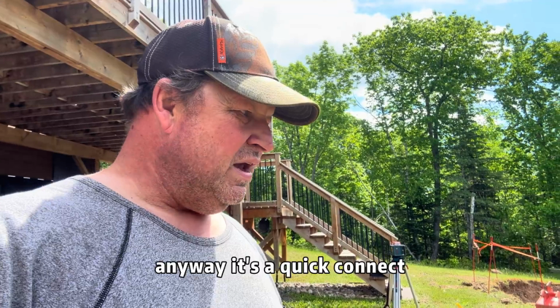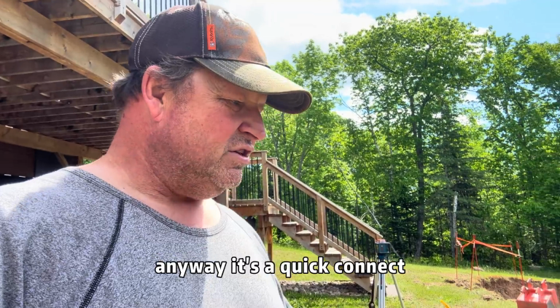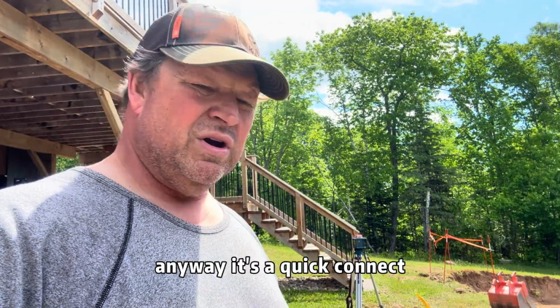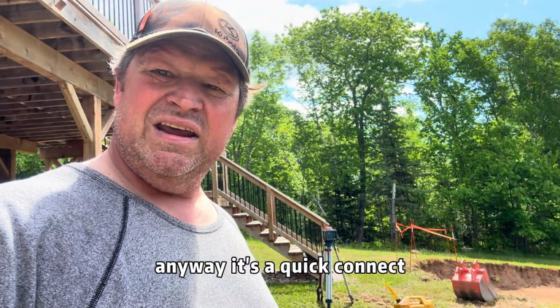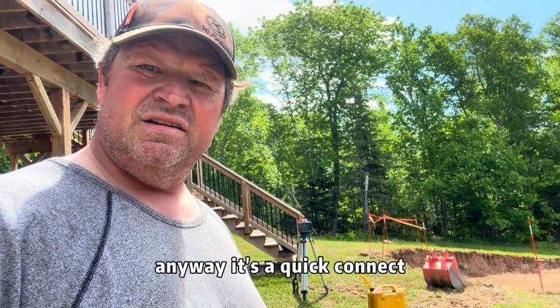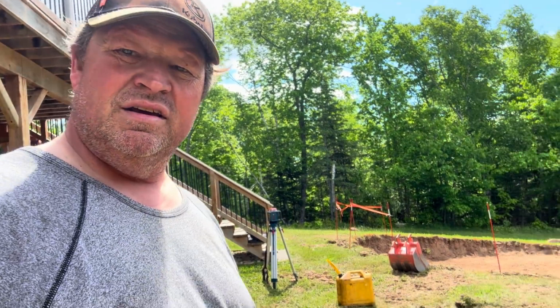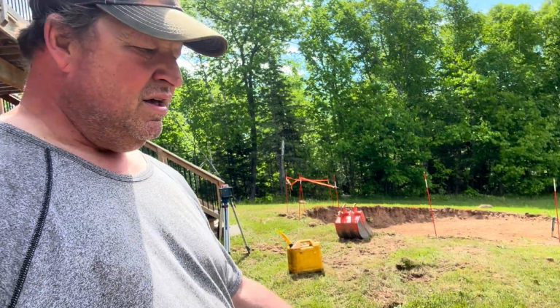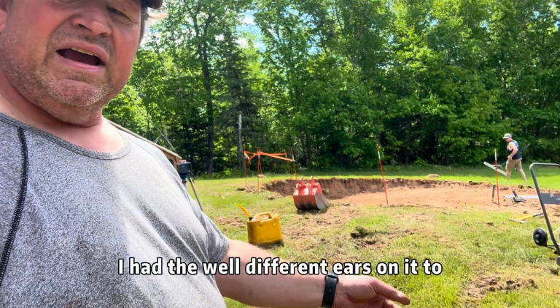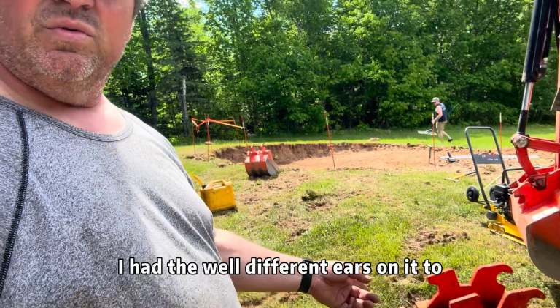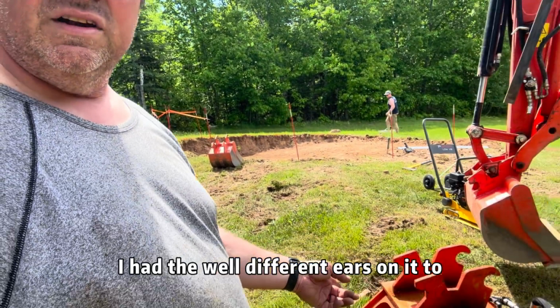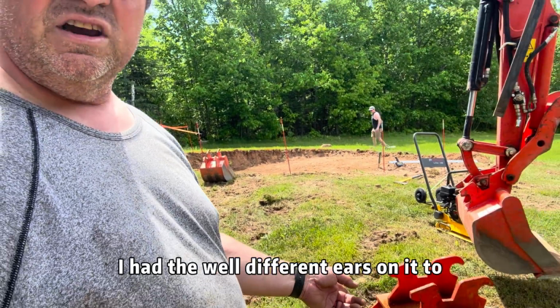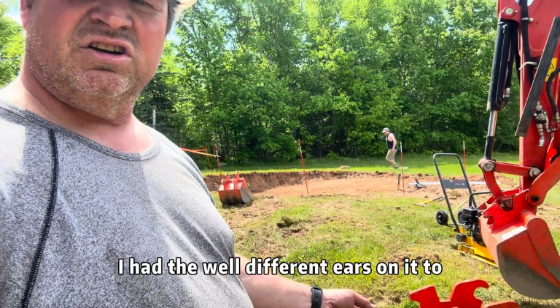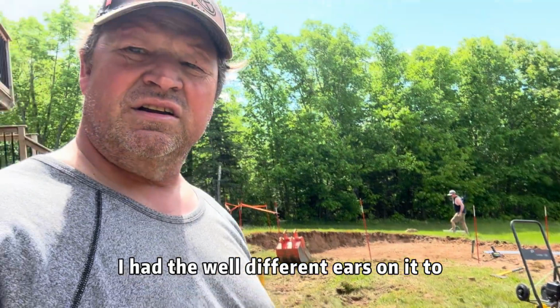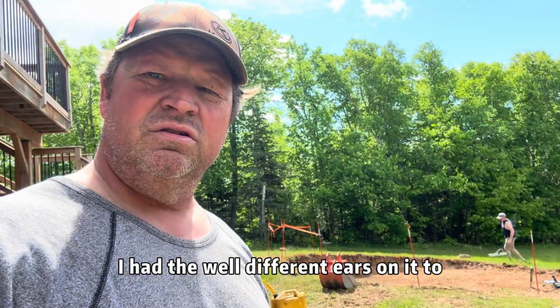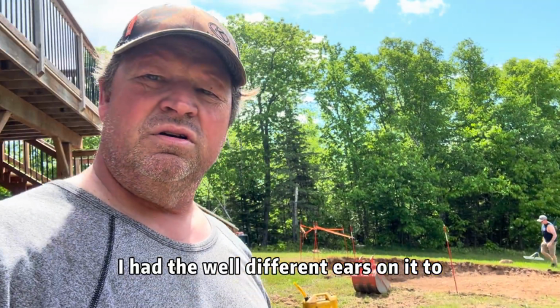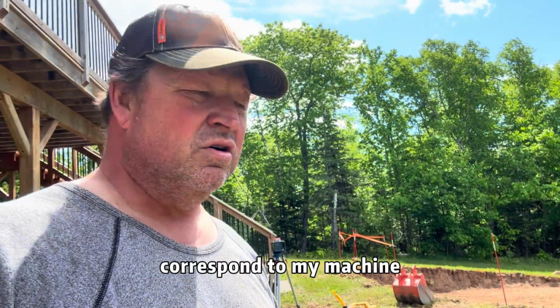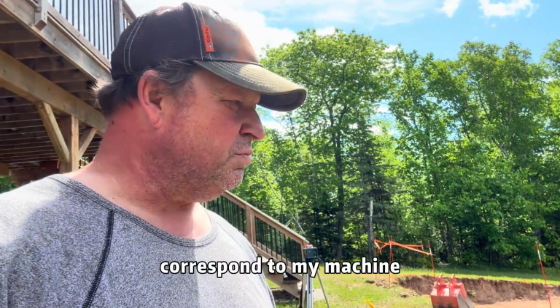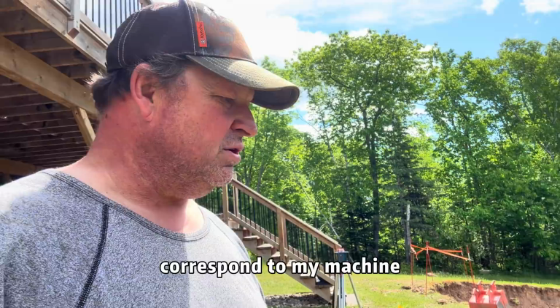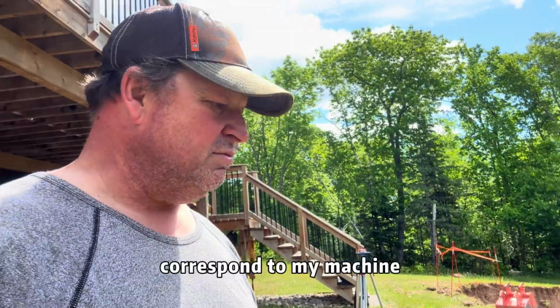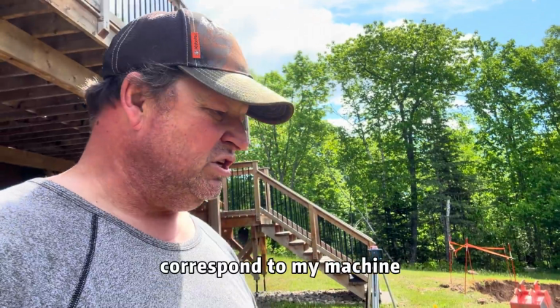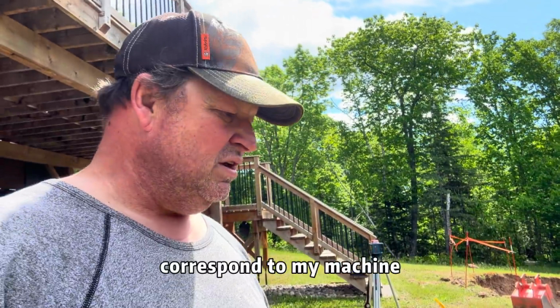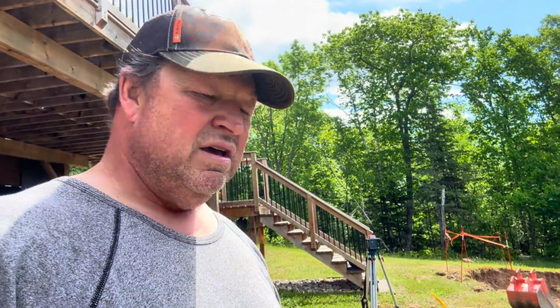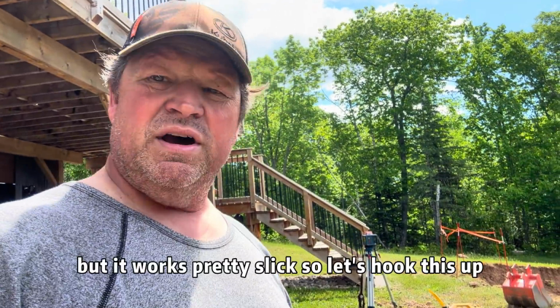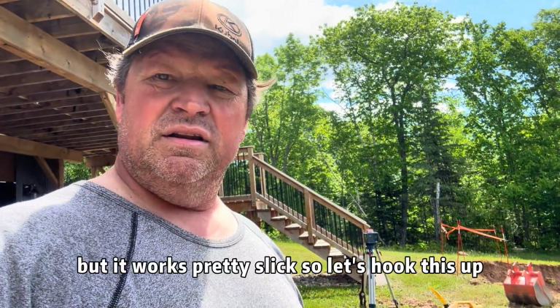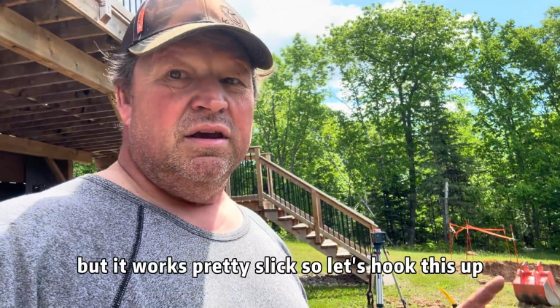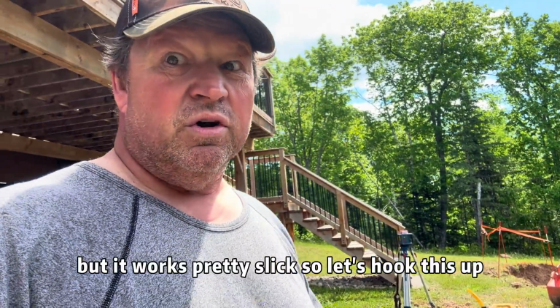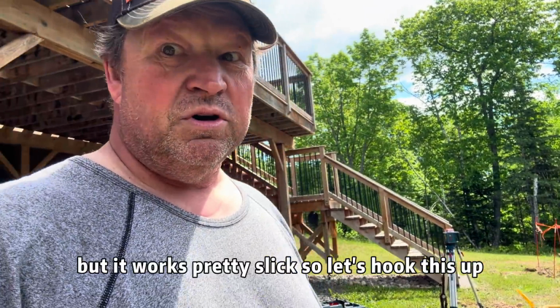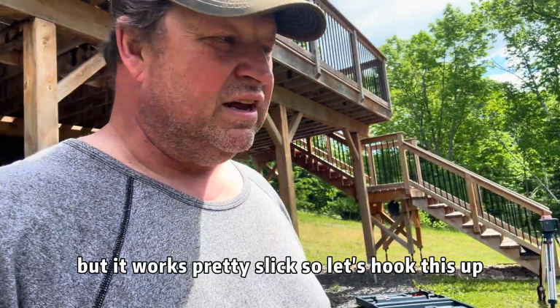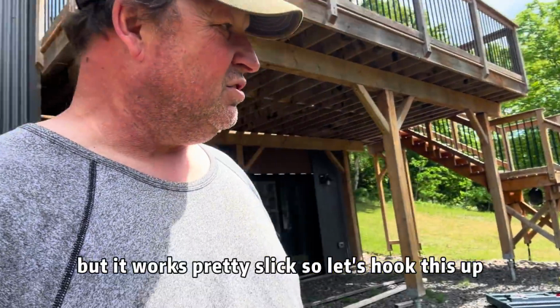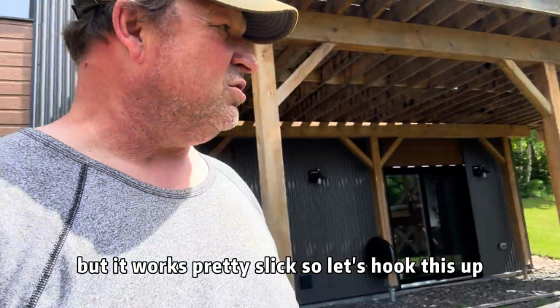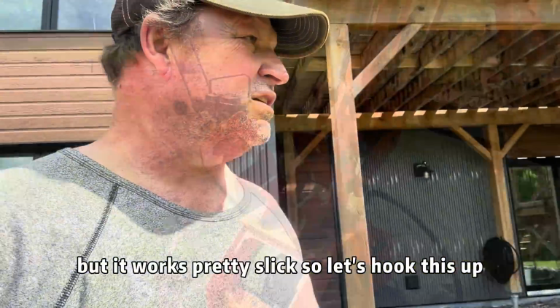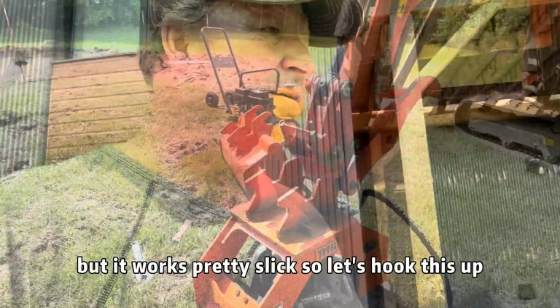It's a quick connect. I had to weld different ears on it to correspond to my machine, but it works pretty slick. Let's hook this up.